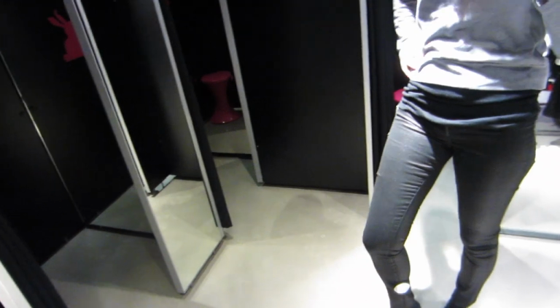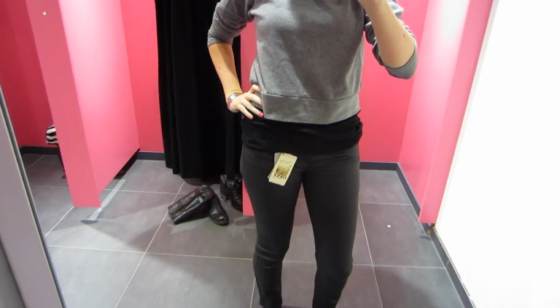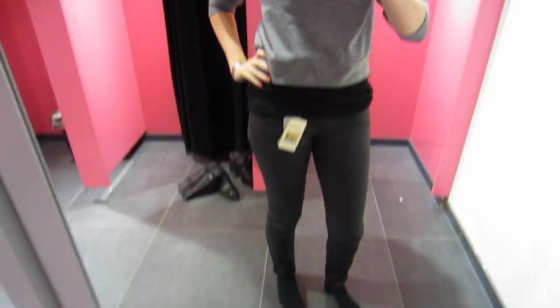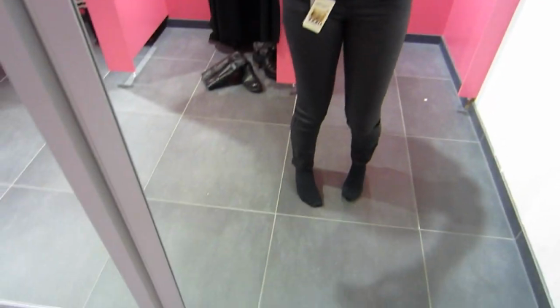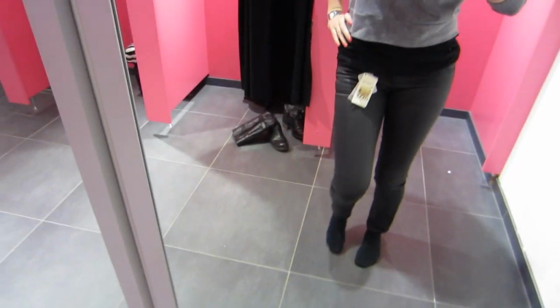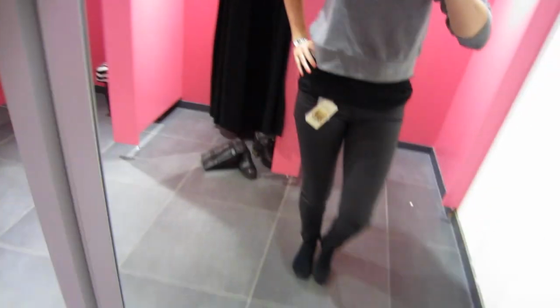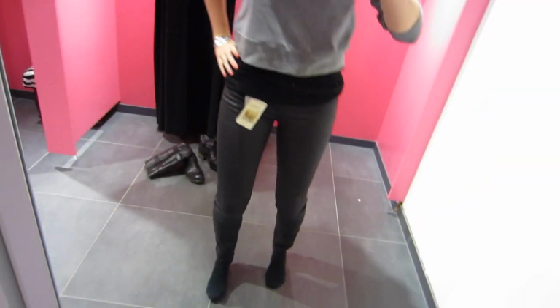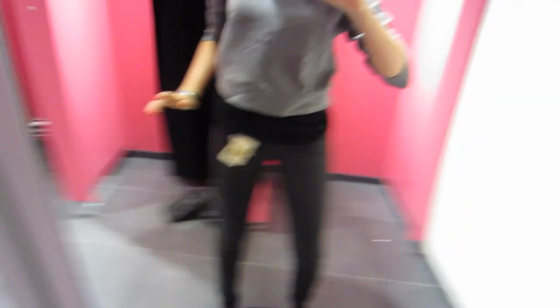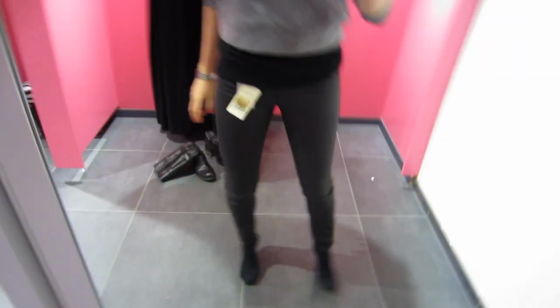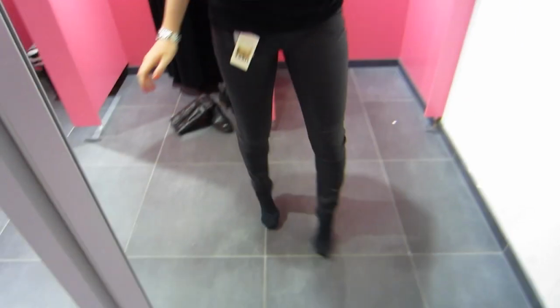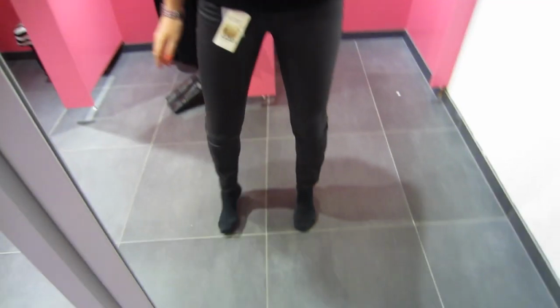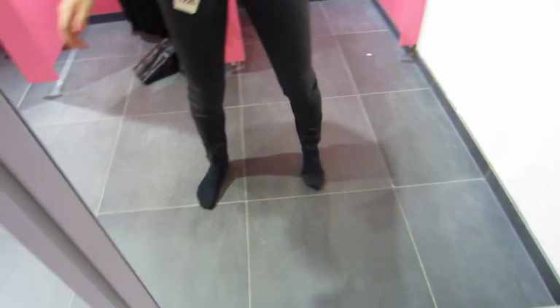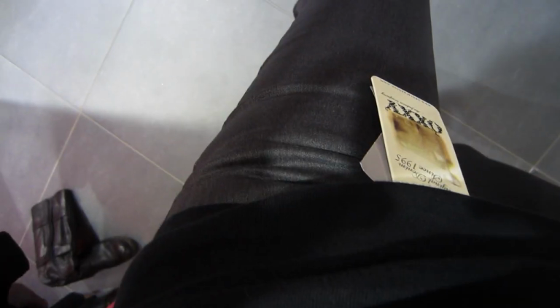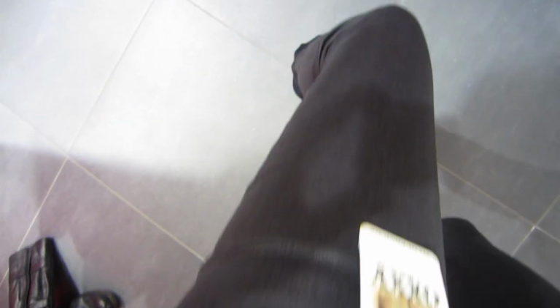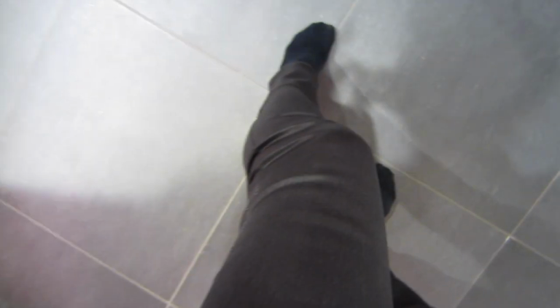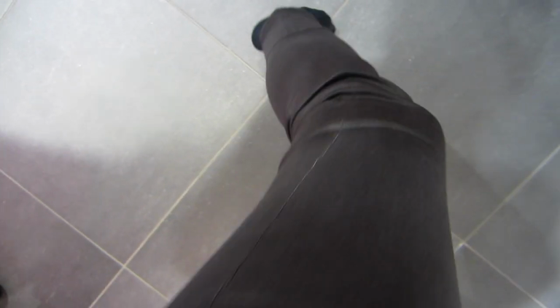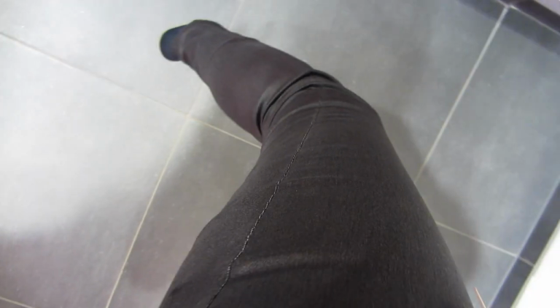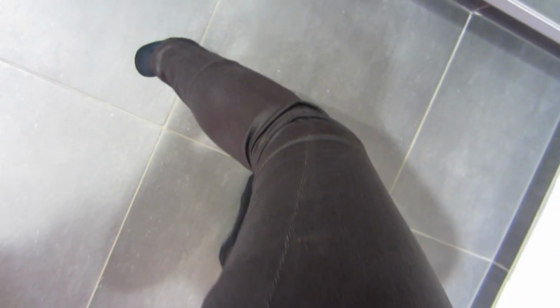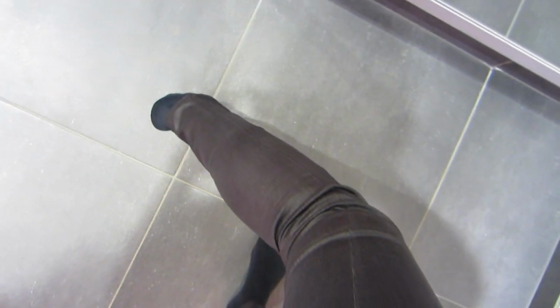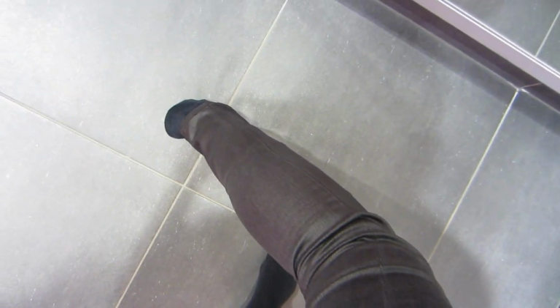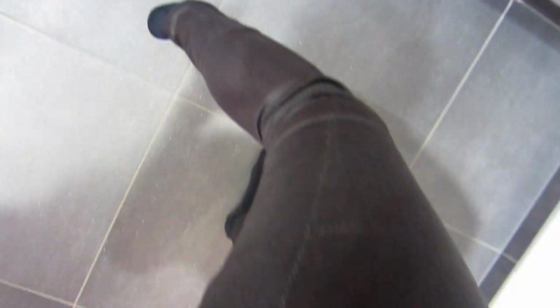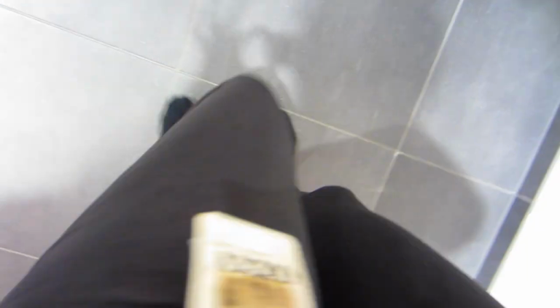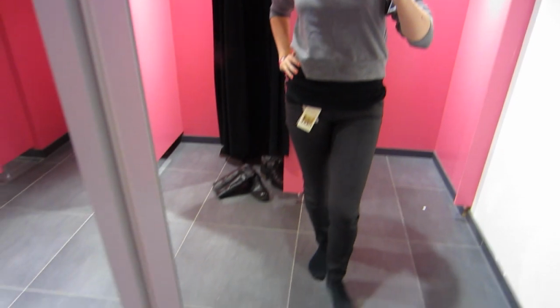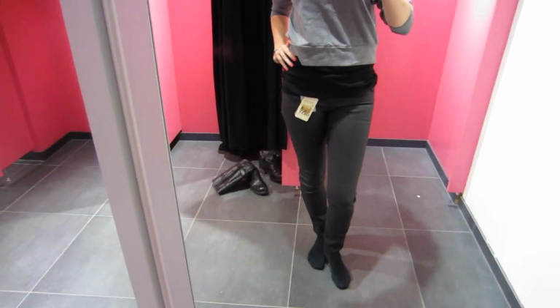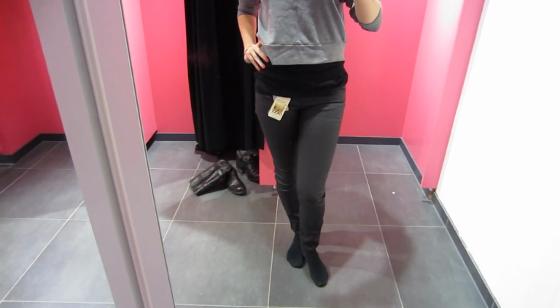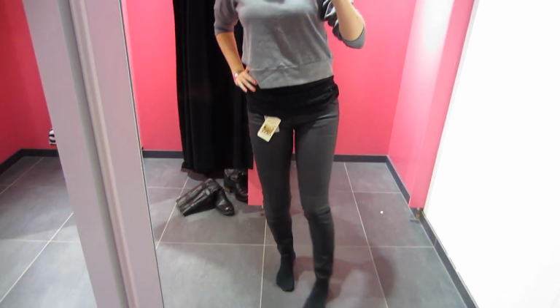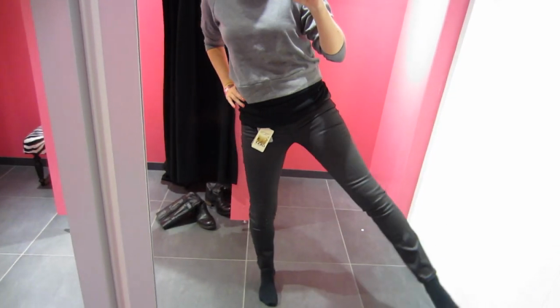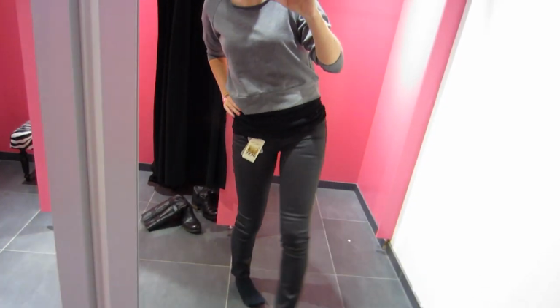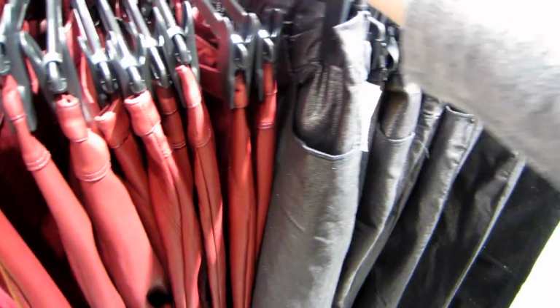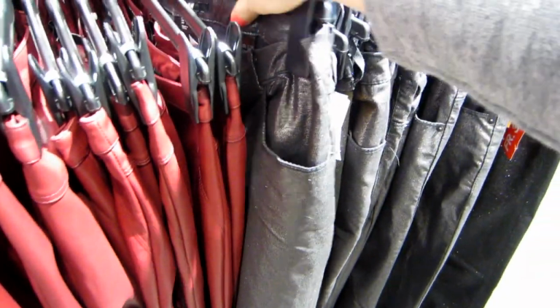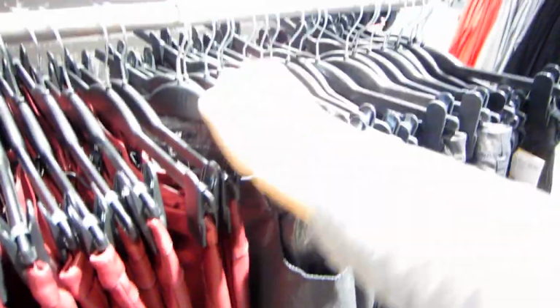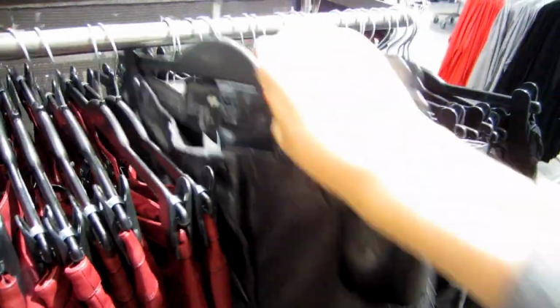The next pair looked more promising — the fit was good and they had the right texture, but they ended up being more of a pewter gray than a true black, so again a no go. On to the next store.